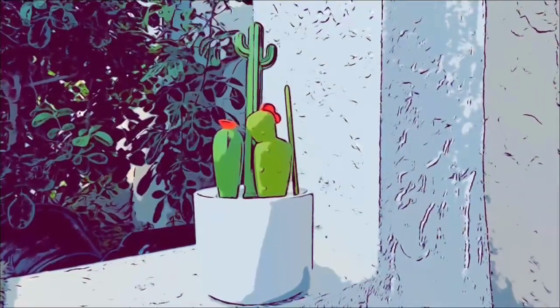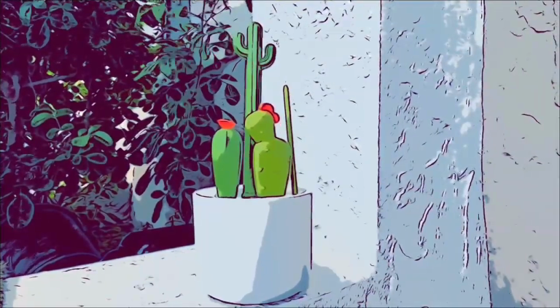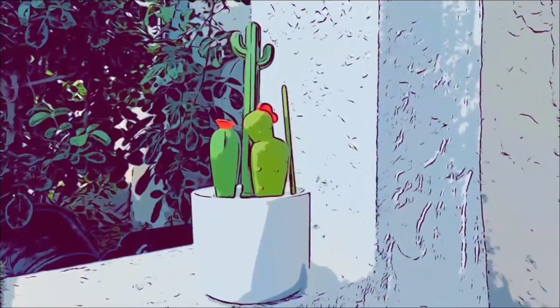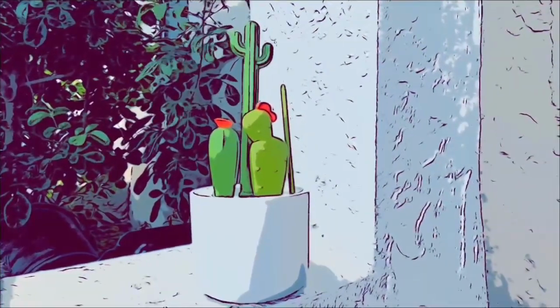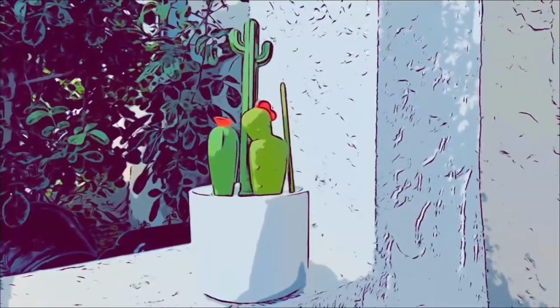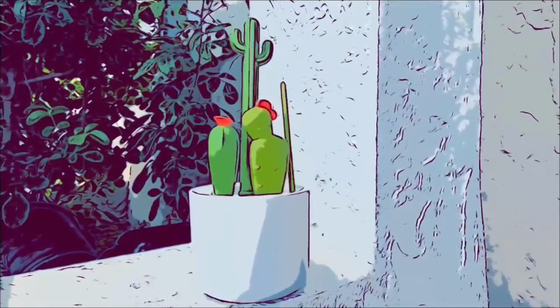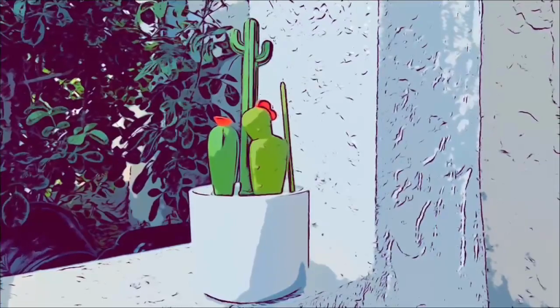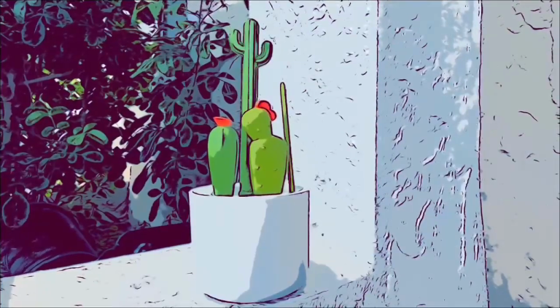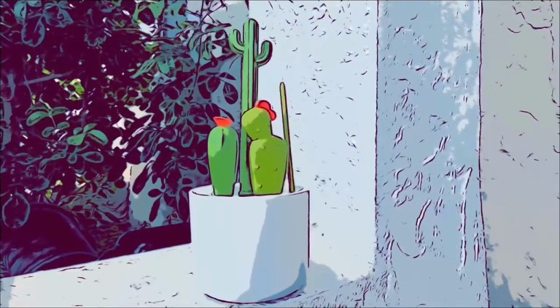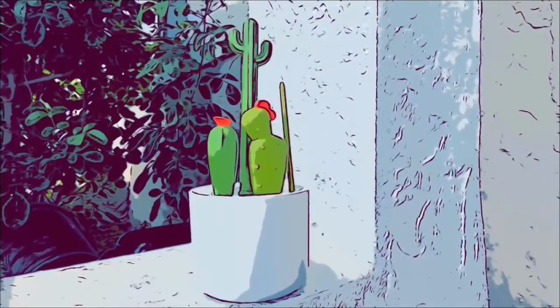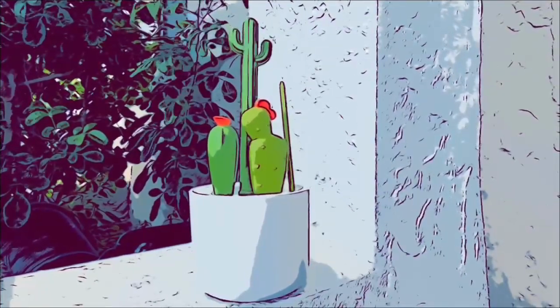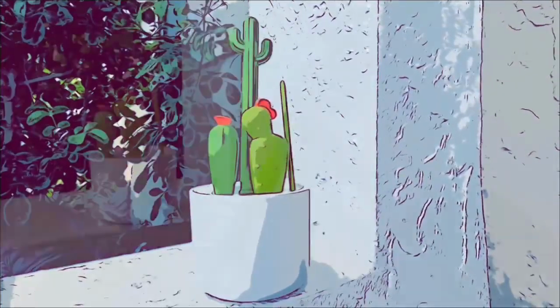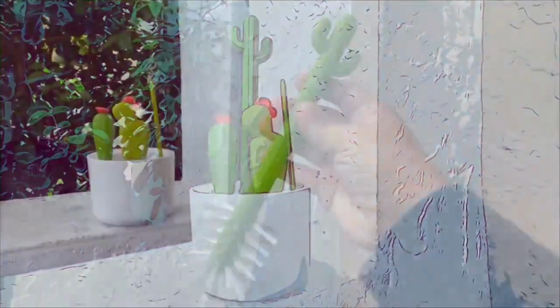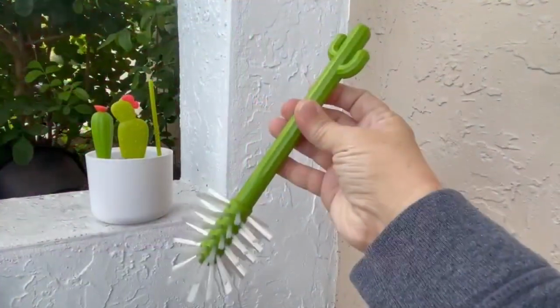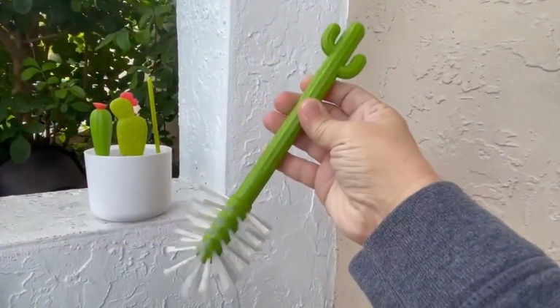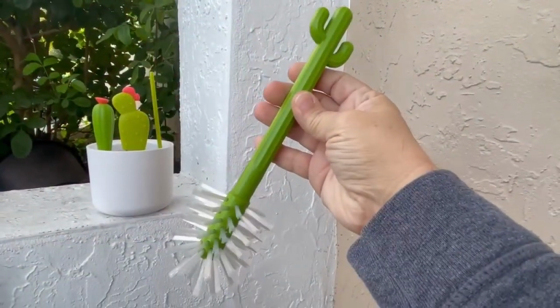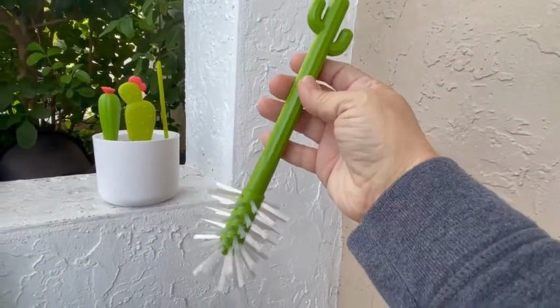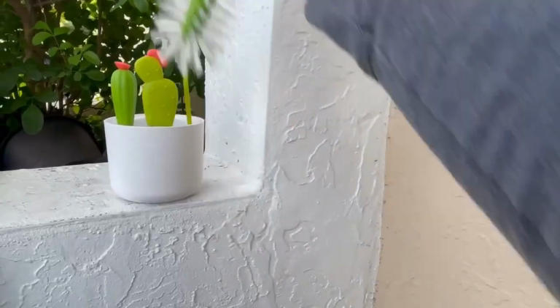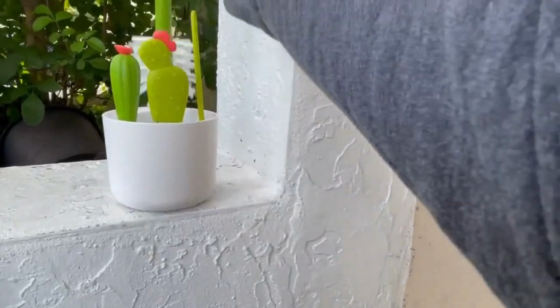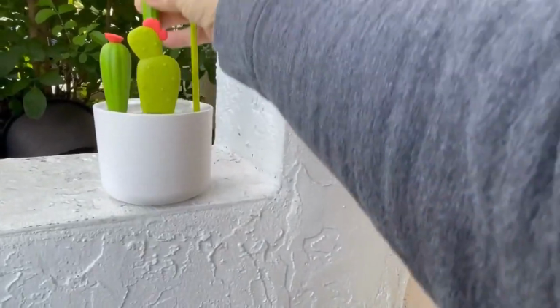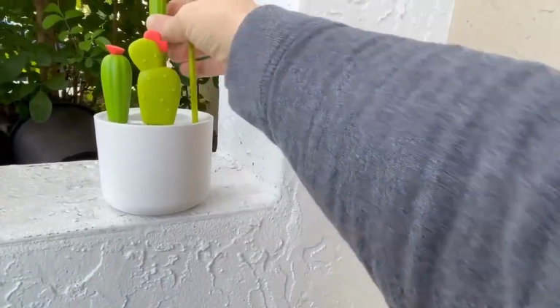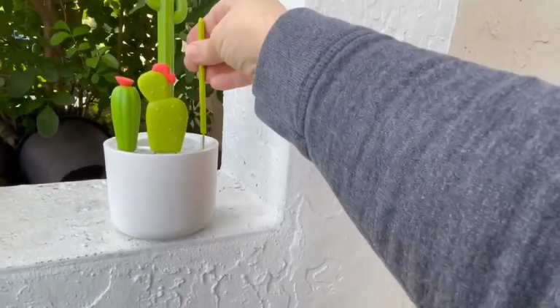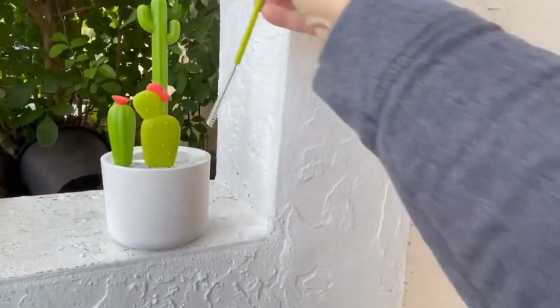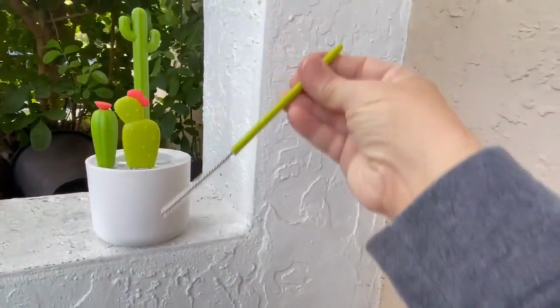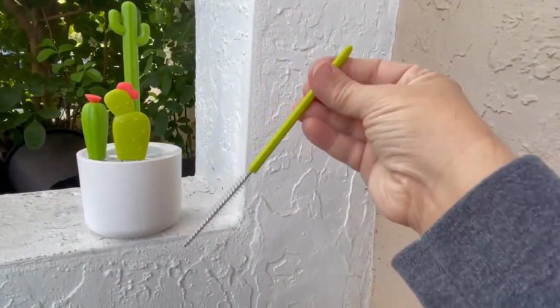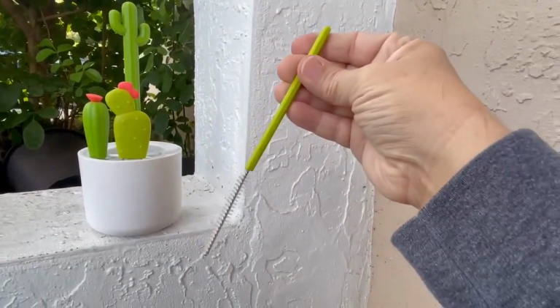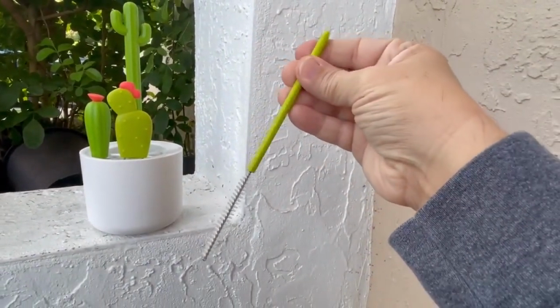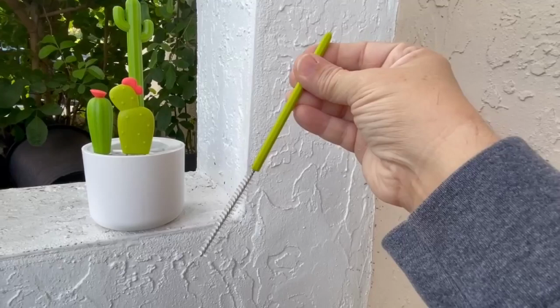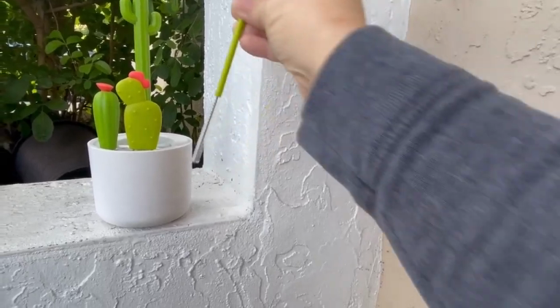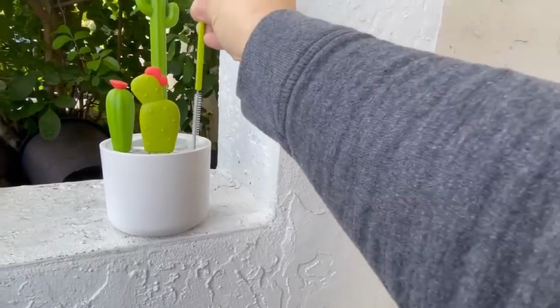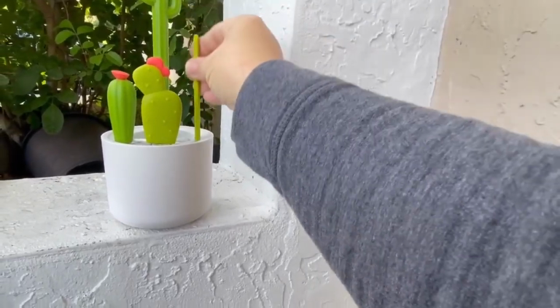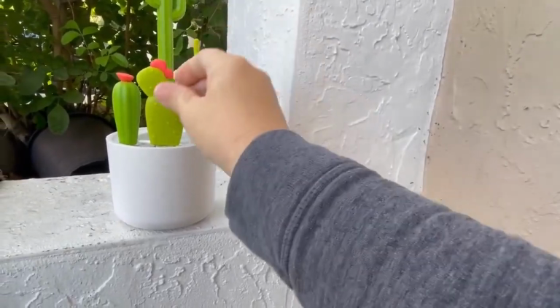I love the fact that the bottle brushes stay organized and are made without BPA or PVC. This set brings four brushes which include the bottle brush, a straw brush, a nipple brush, and a detail brush.